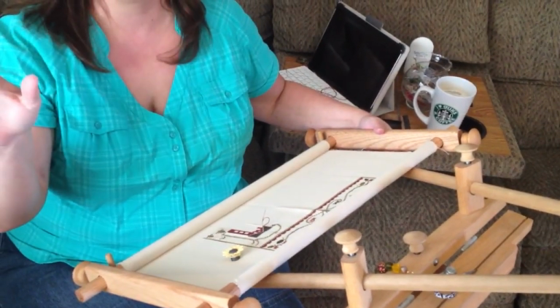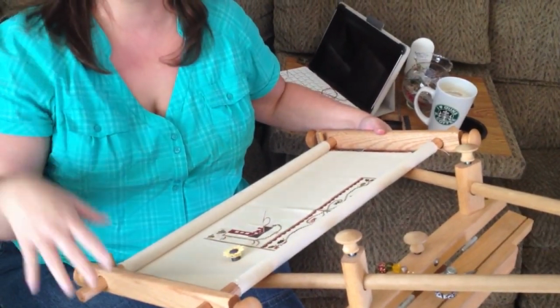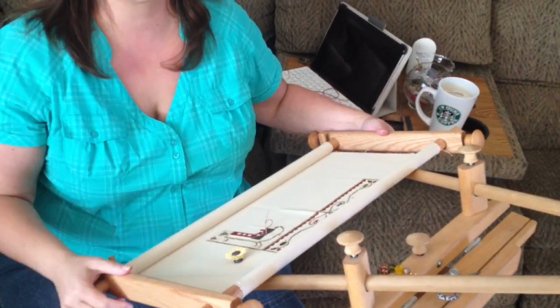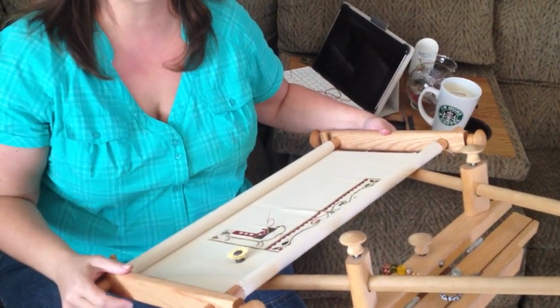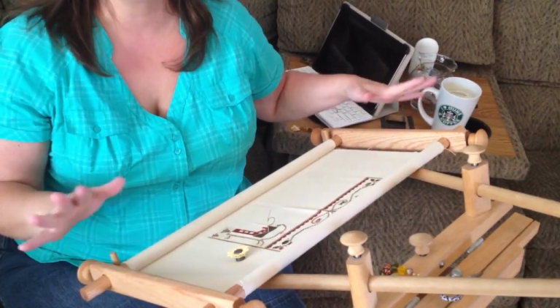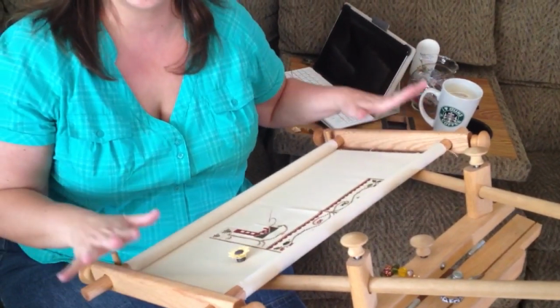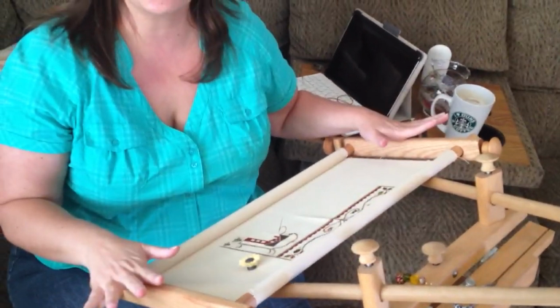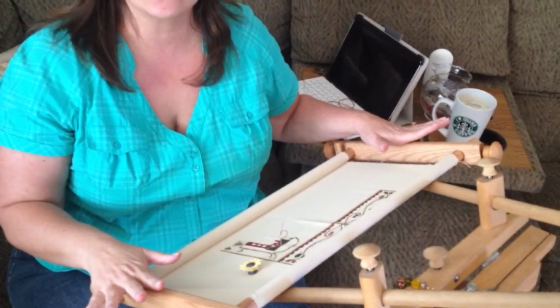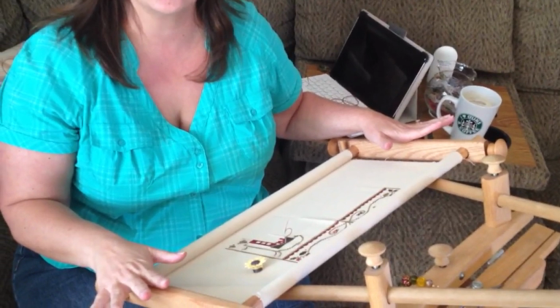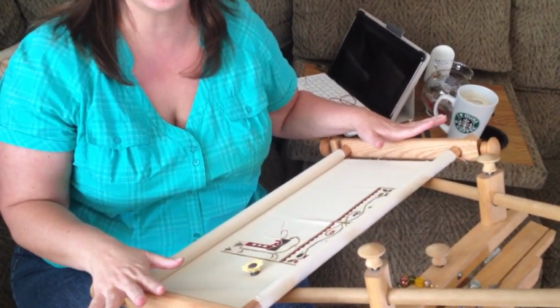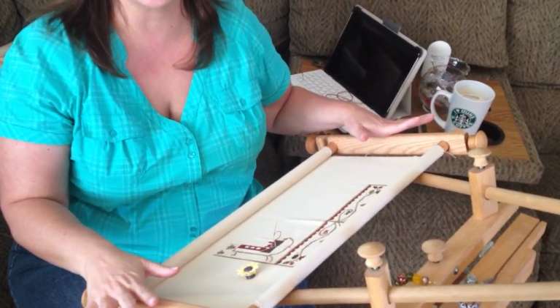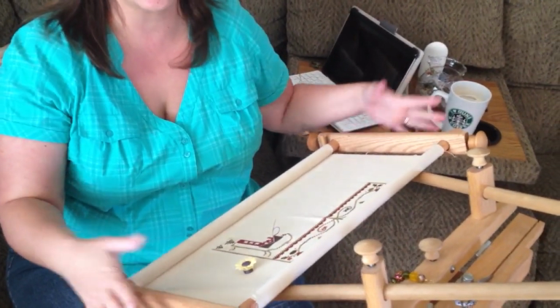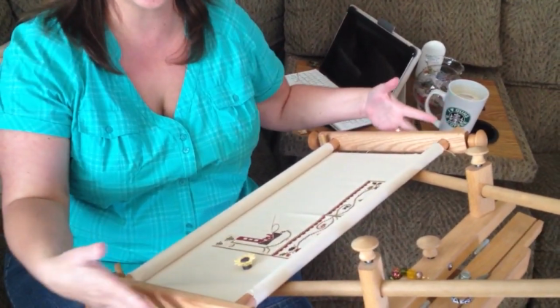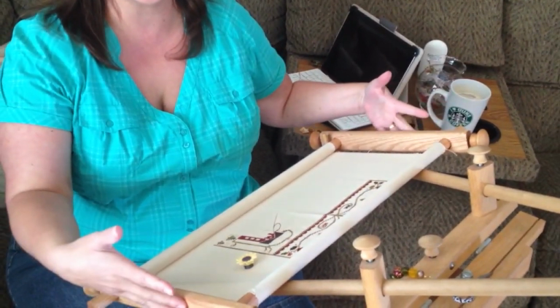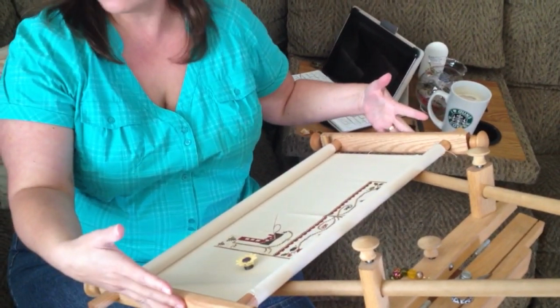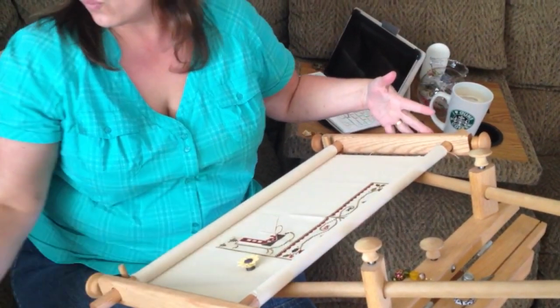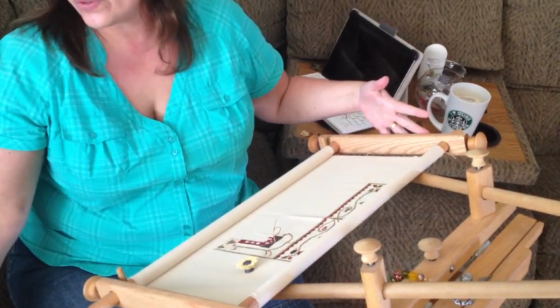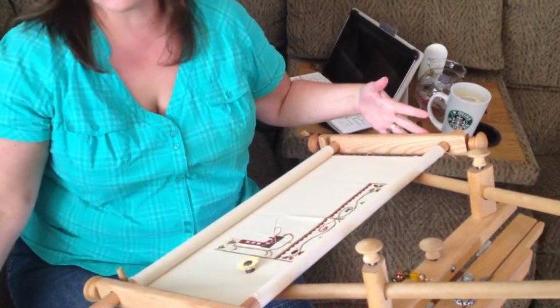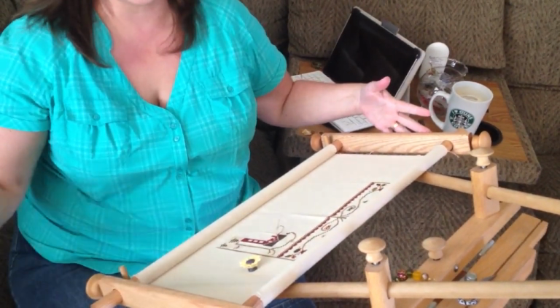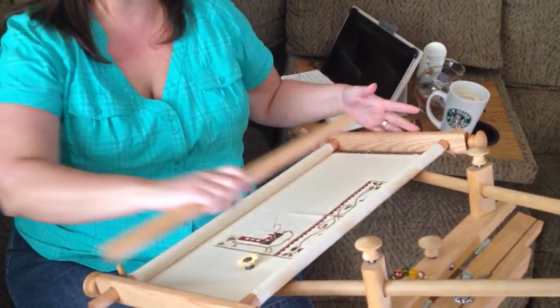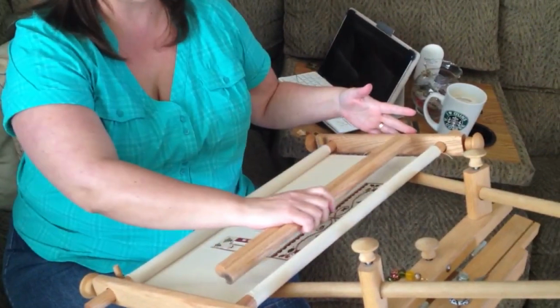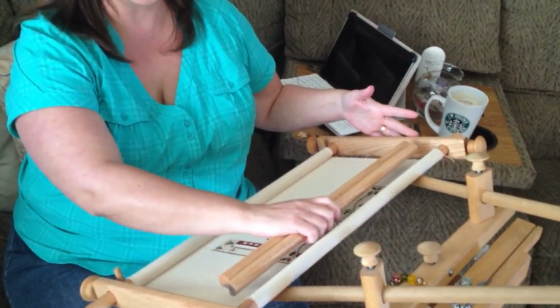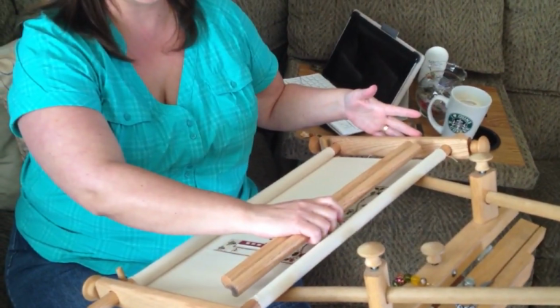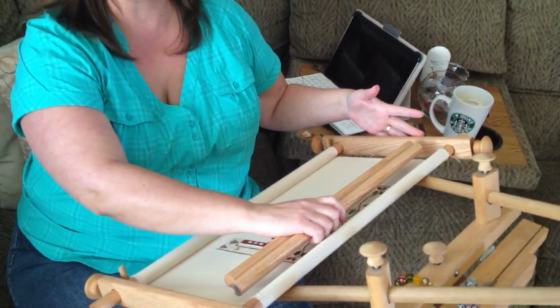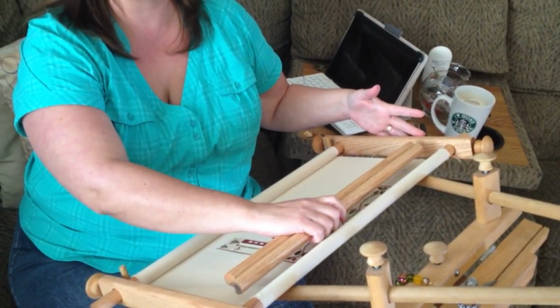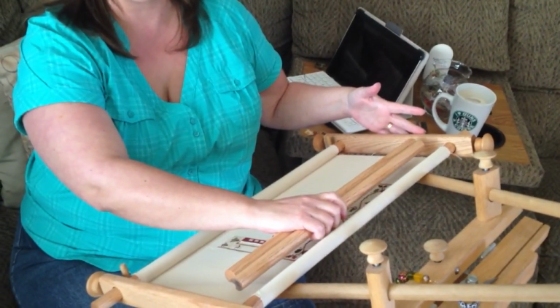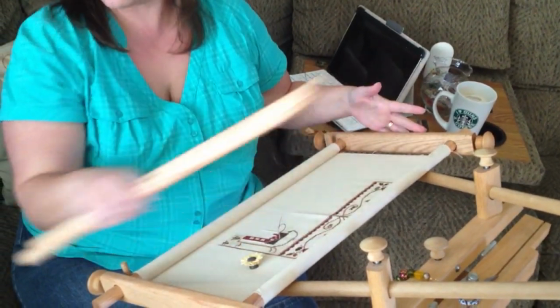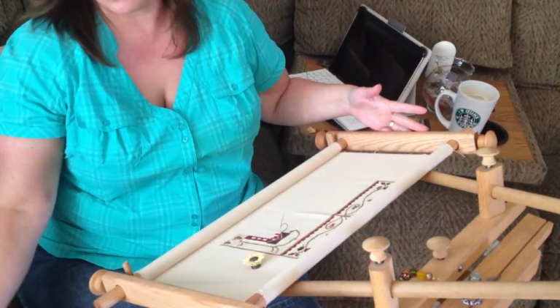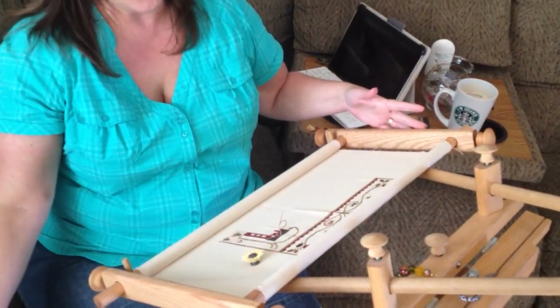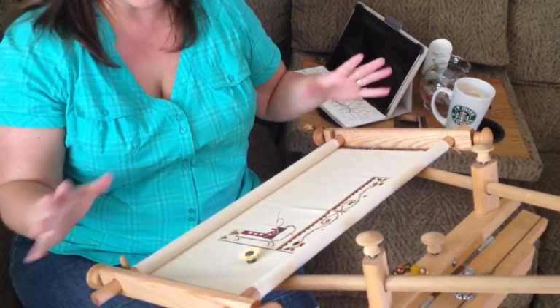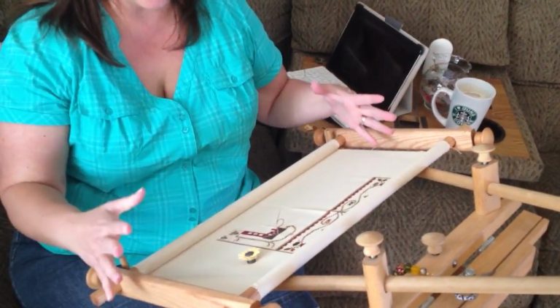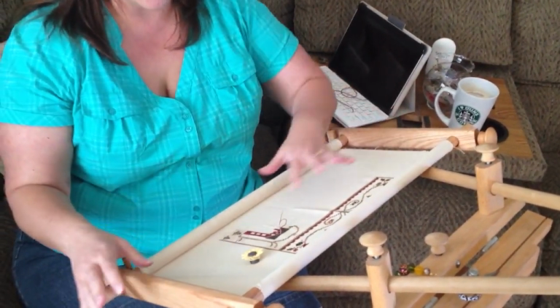How you doing, sisters? Brenda asked me how to use the scroll rods, which you can see here. We do have different sizes, to give you an idea between the length and the width. But it's very, very simple.